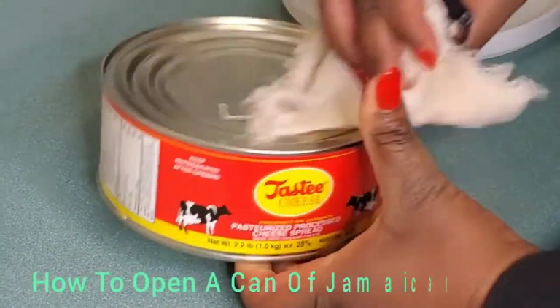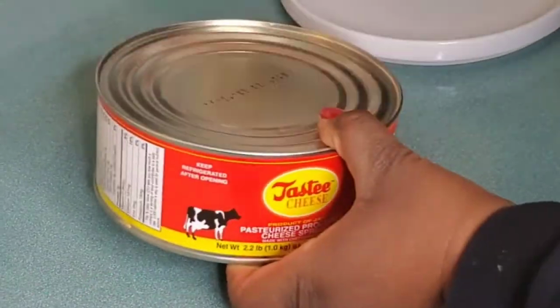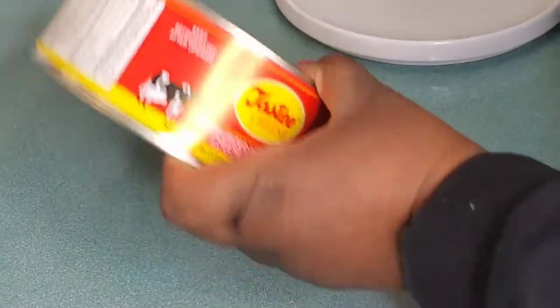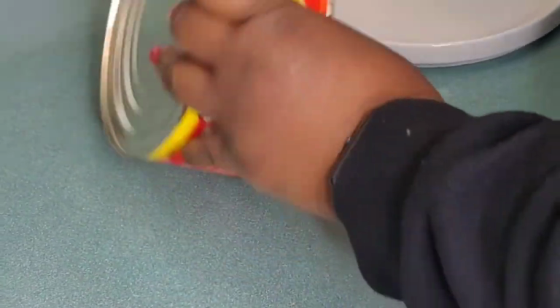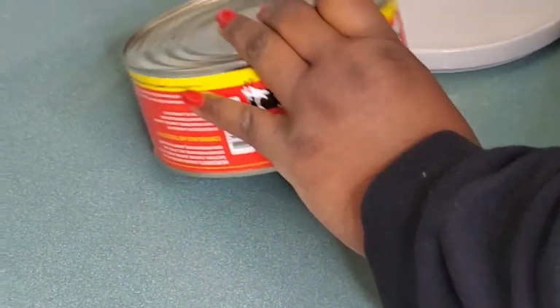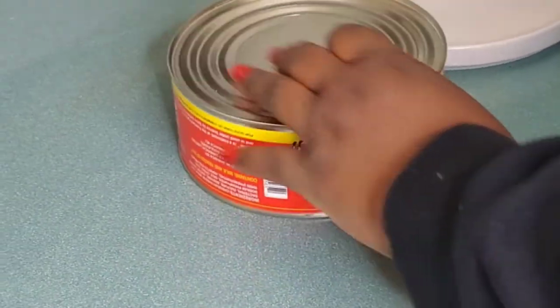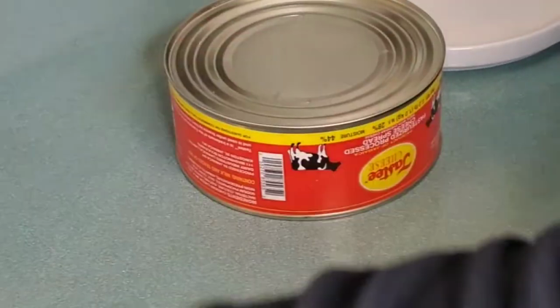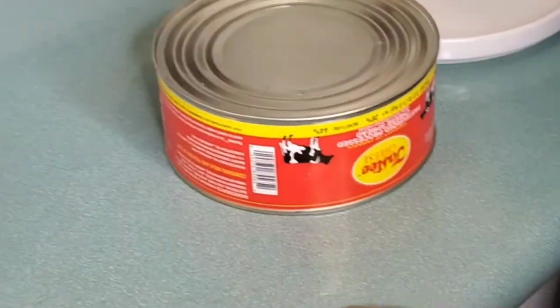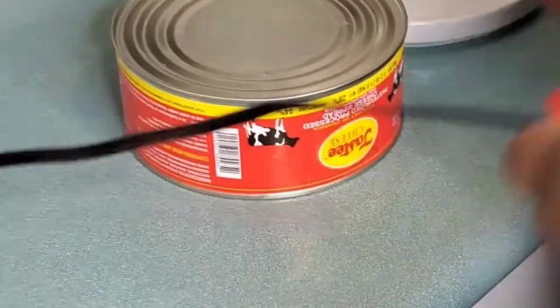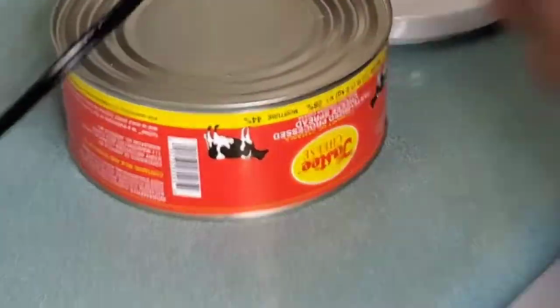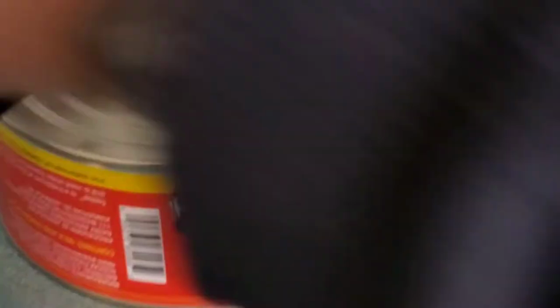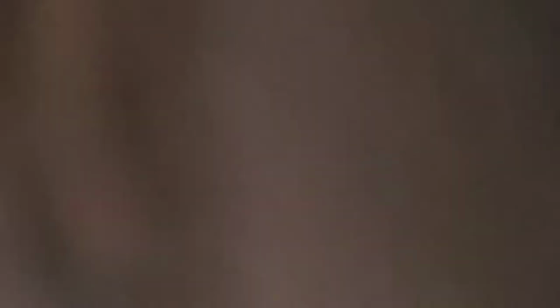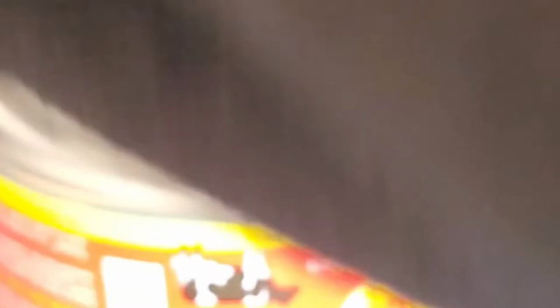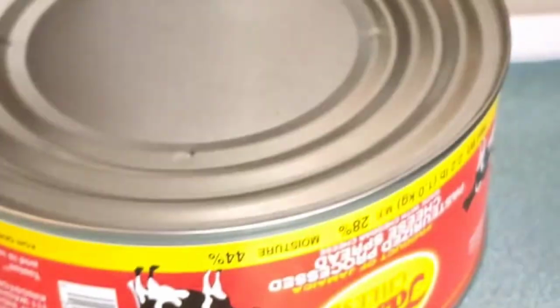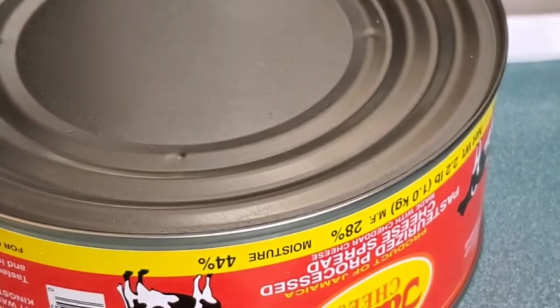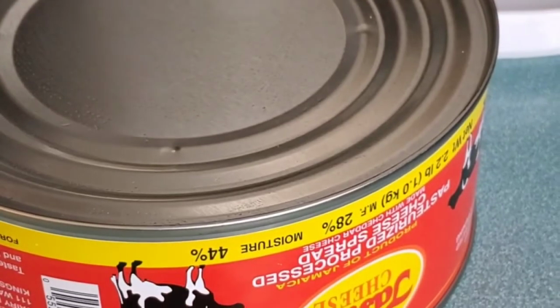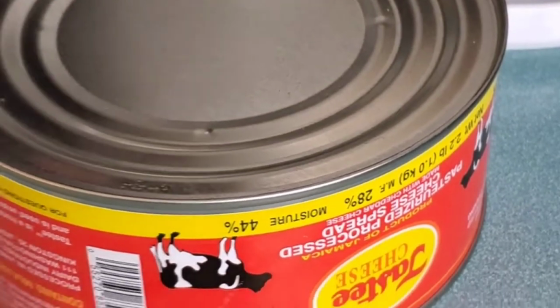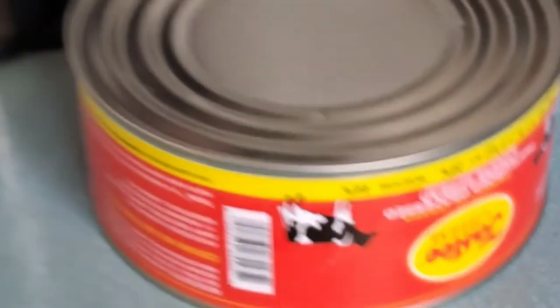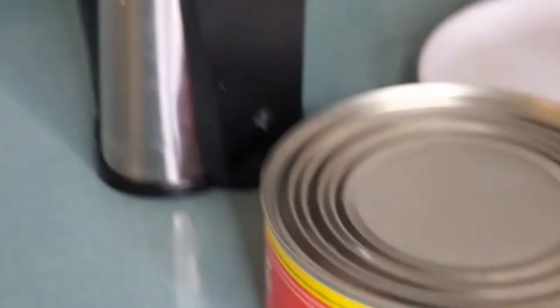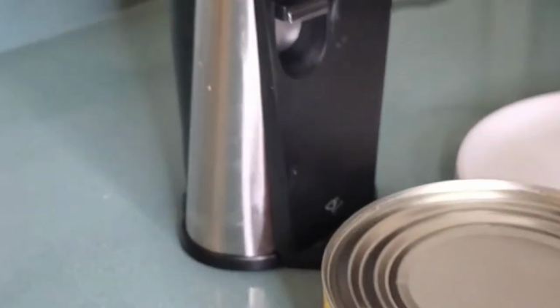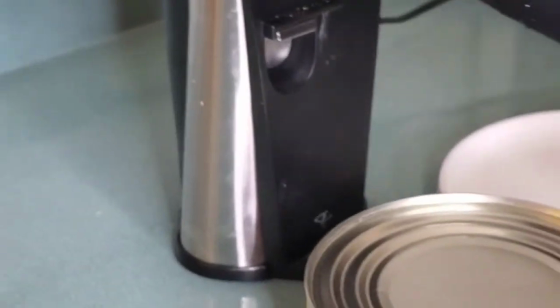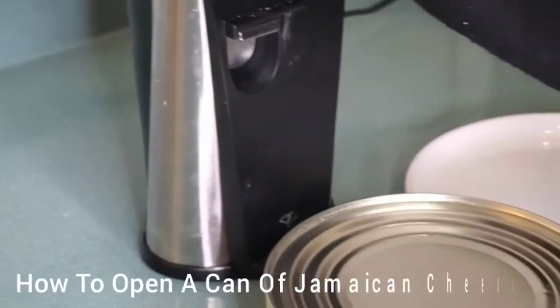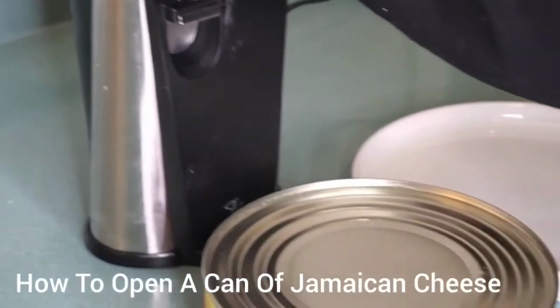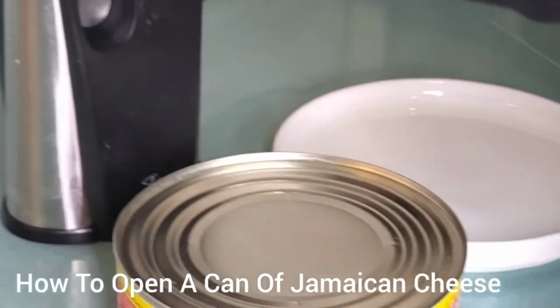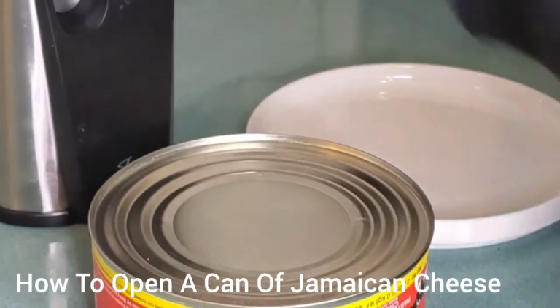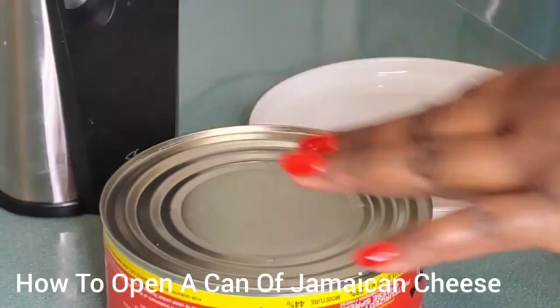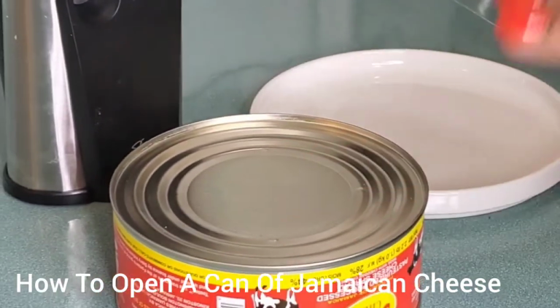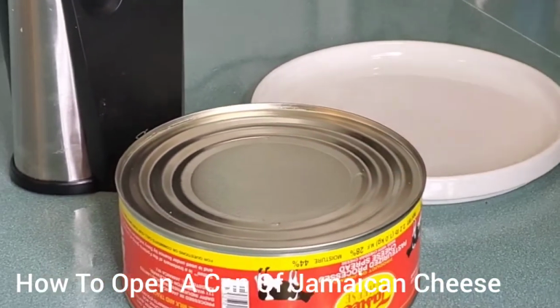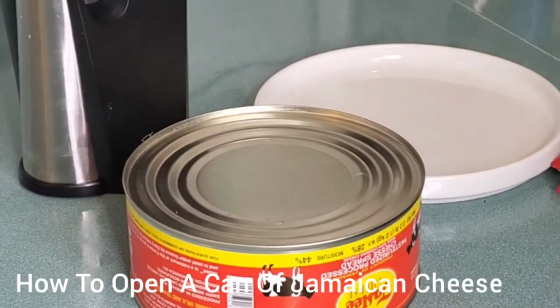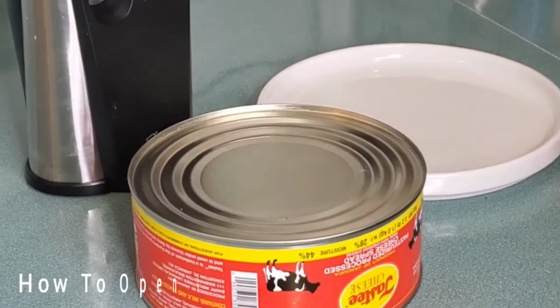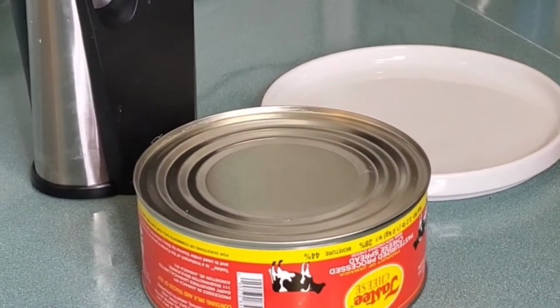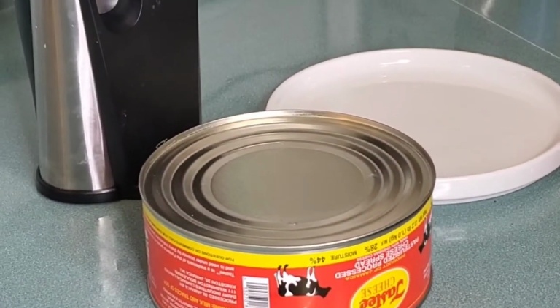The first thing you want to do is make sure you clean the top and the bottom of the cans, because you don't want whatever dust is on the can to get in the cheese once you've opened it. Make sure both sides are nice and clean before you get started.